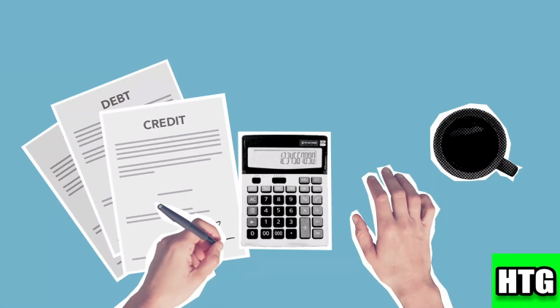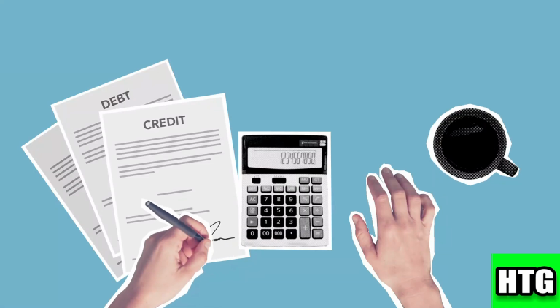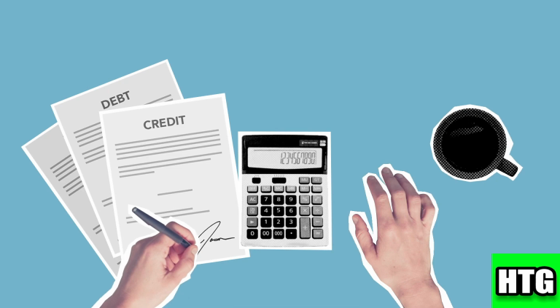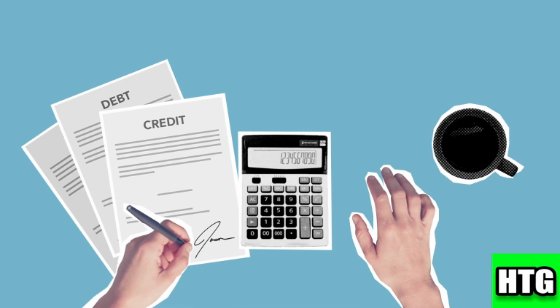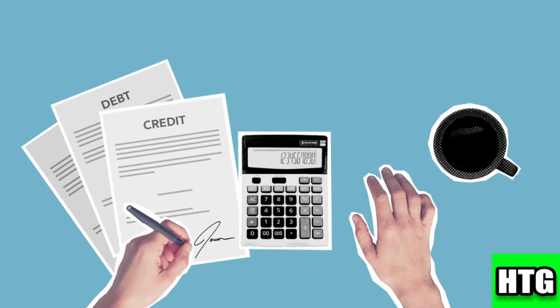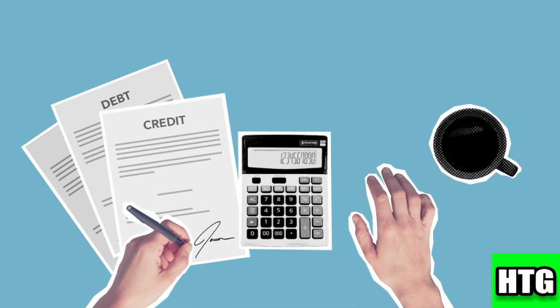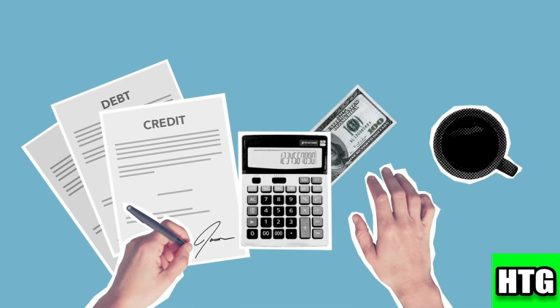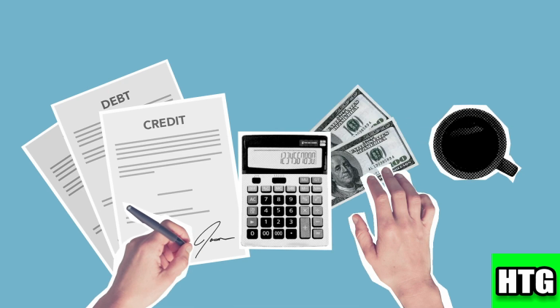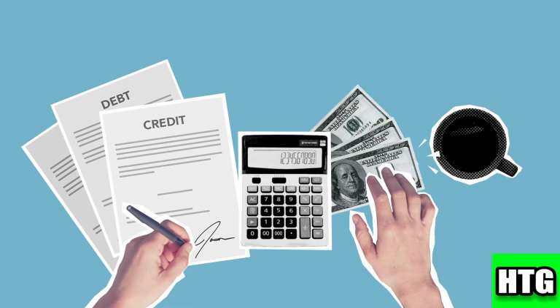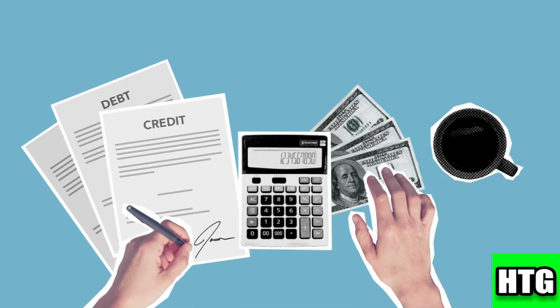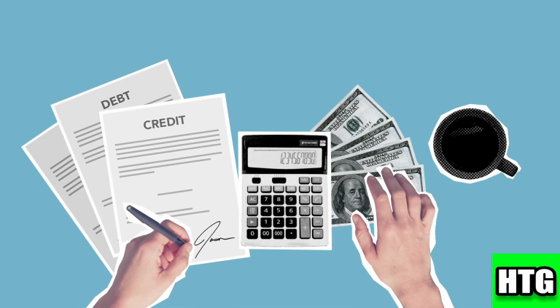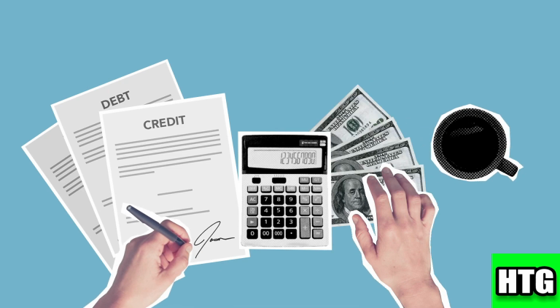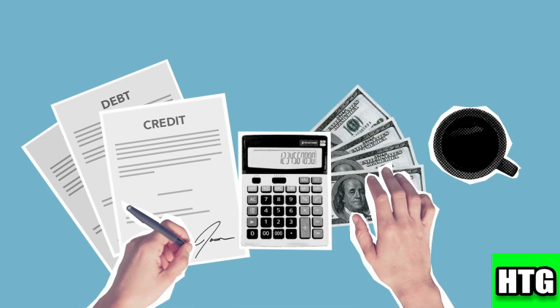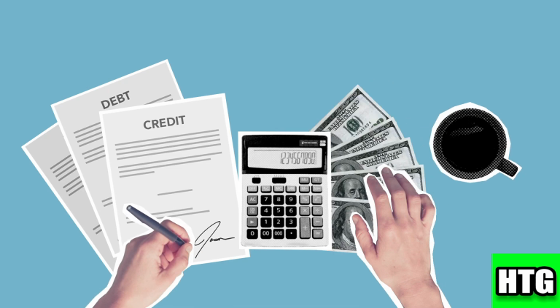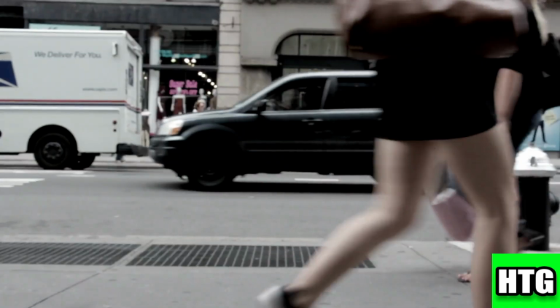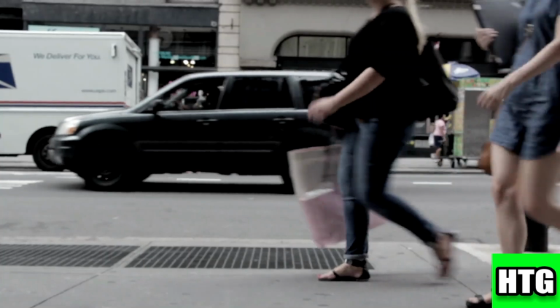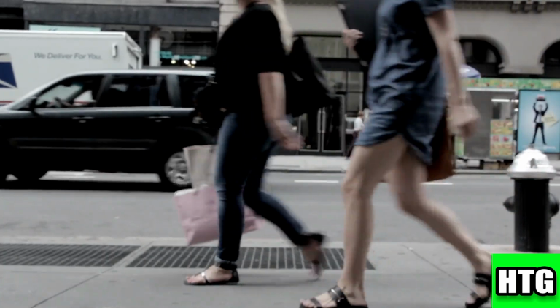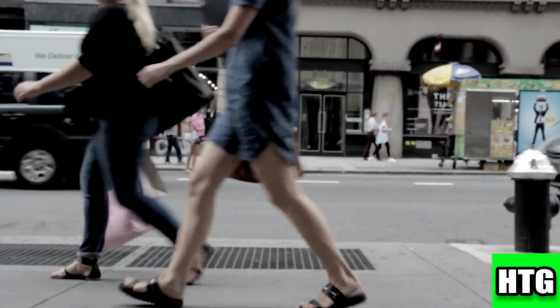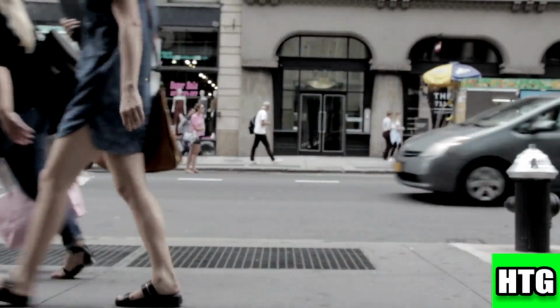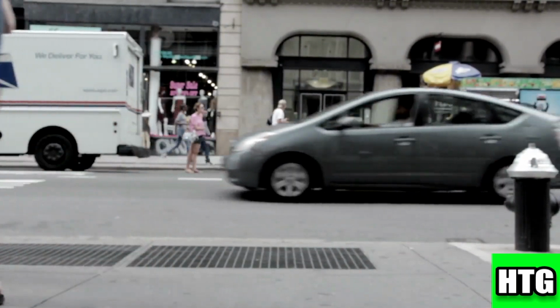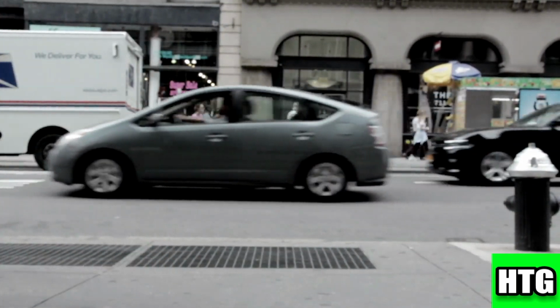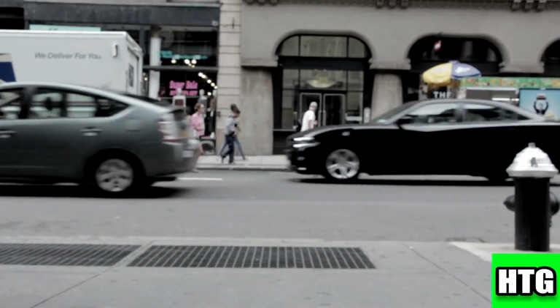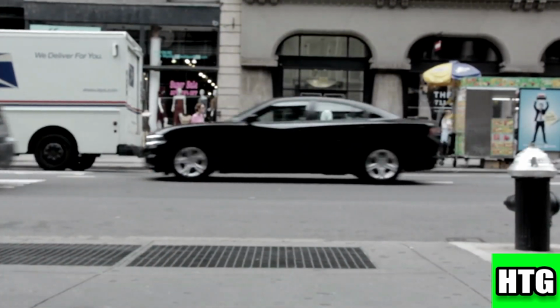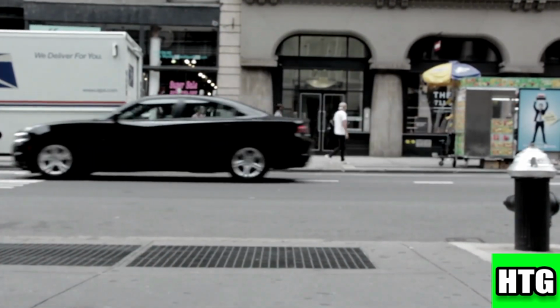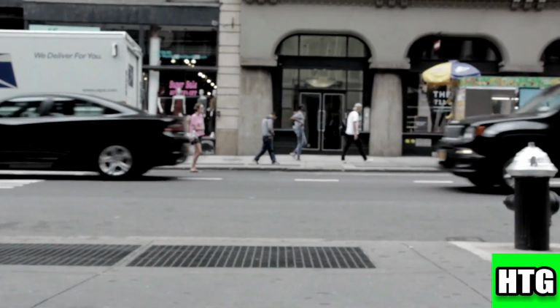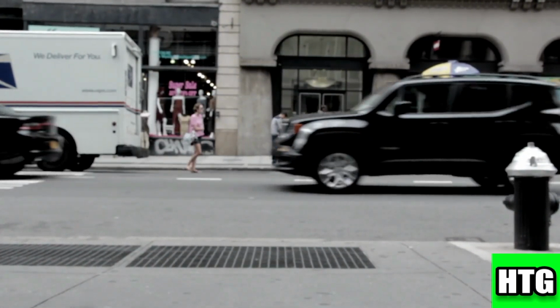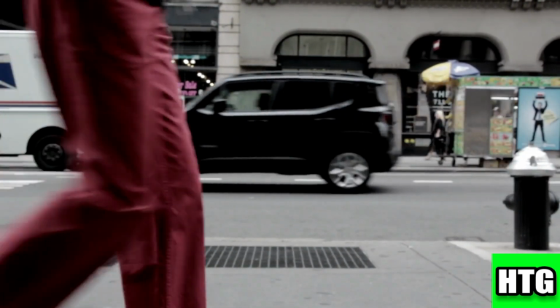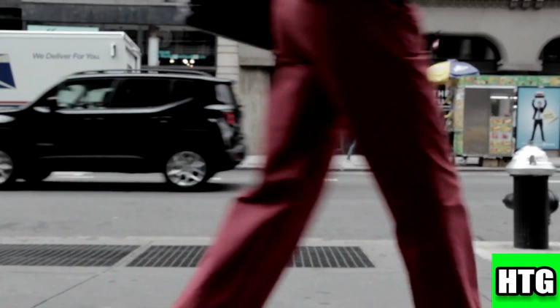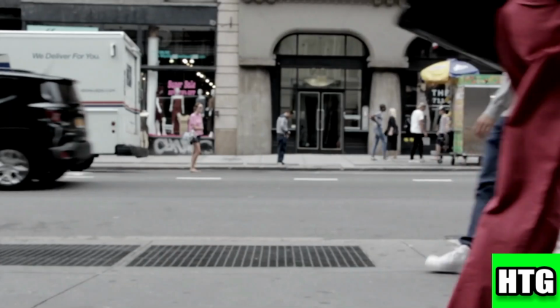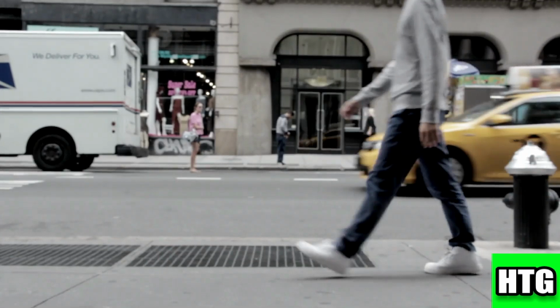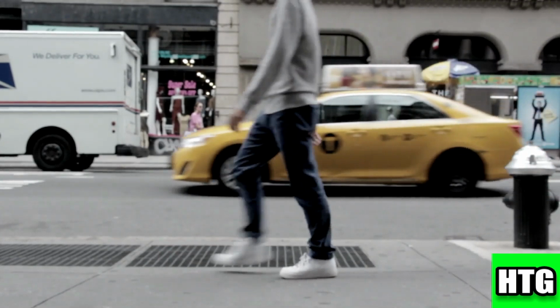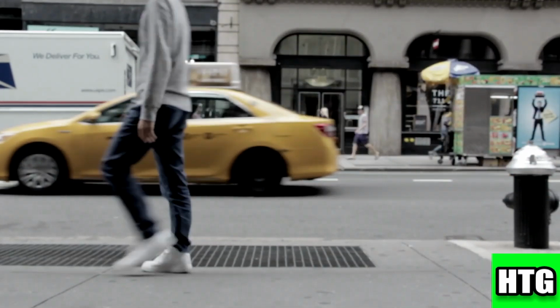Don't miss out on potential savings. Many insurers offer discounts for various factors like good driving records, bundled policies, or completing safety courses. Always inquire about what discounts are available.